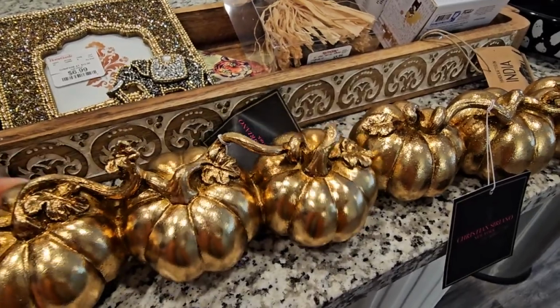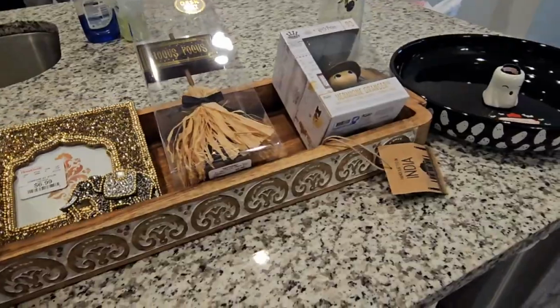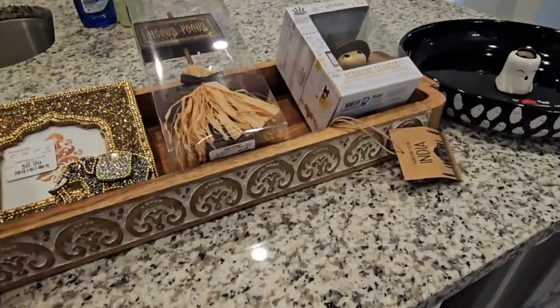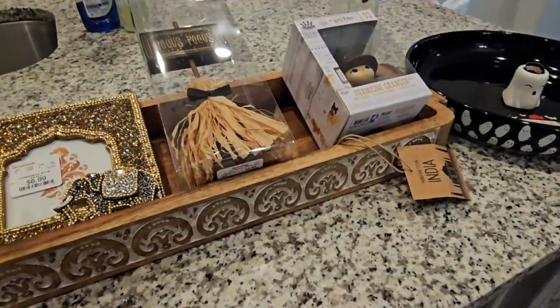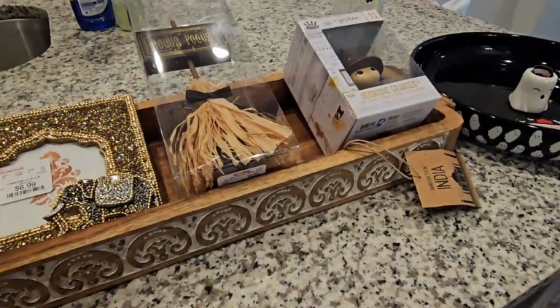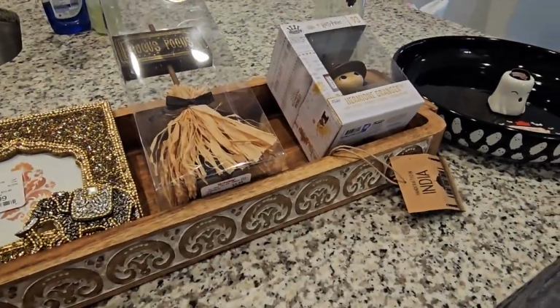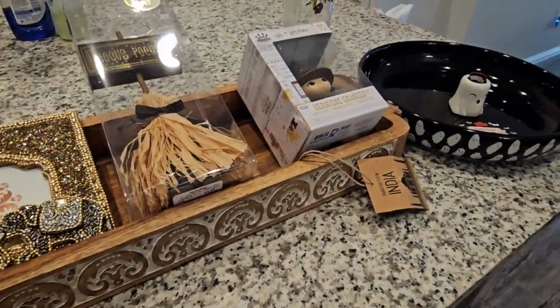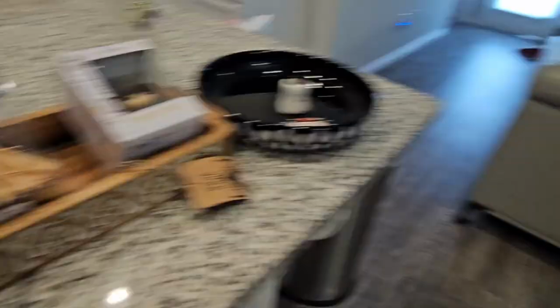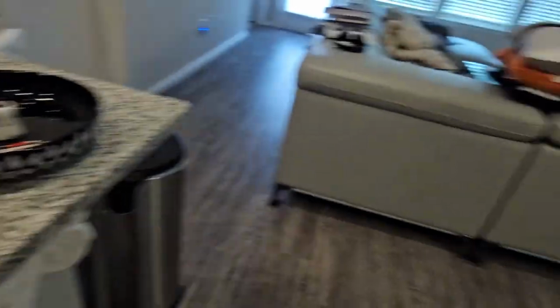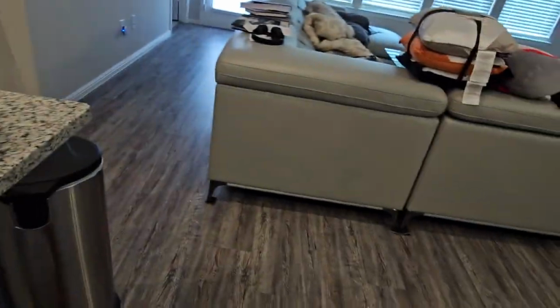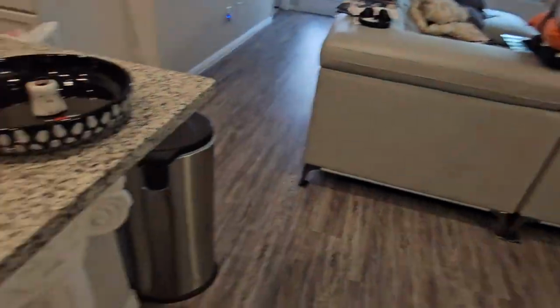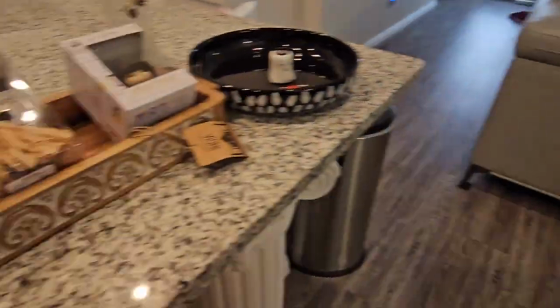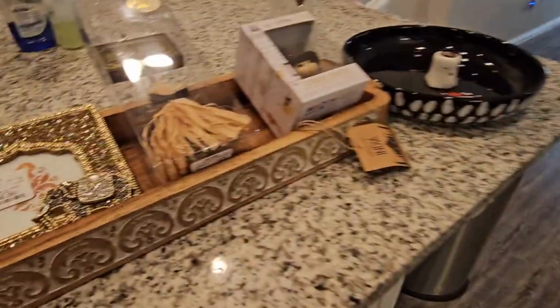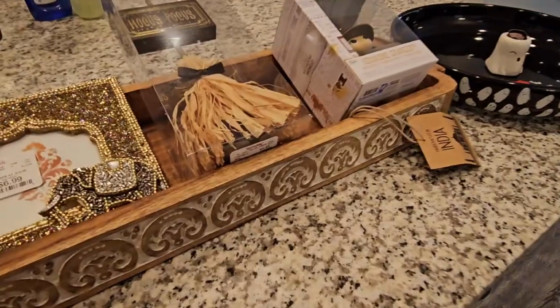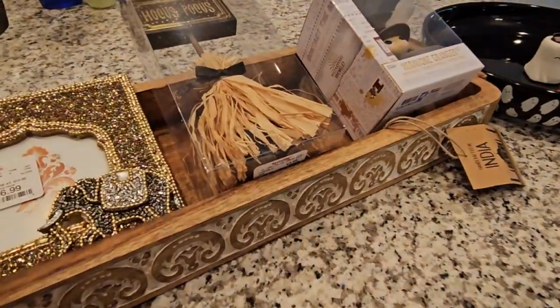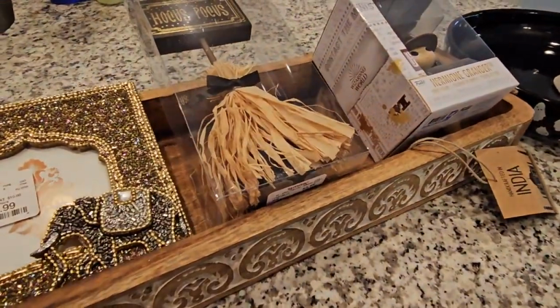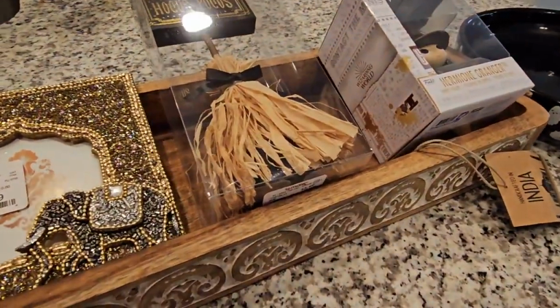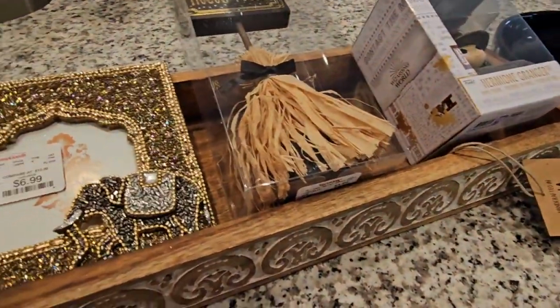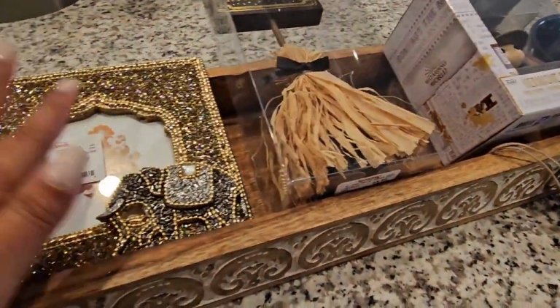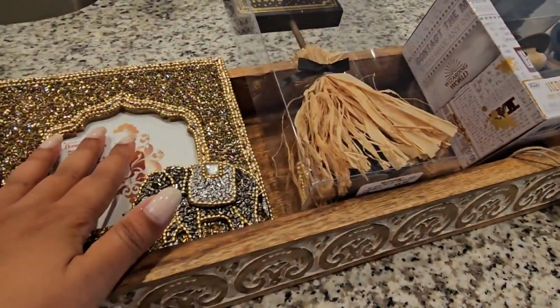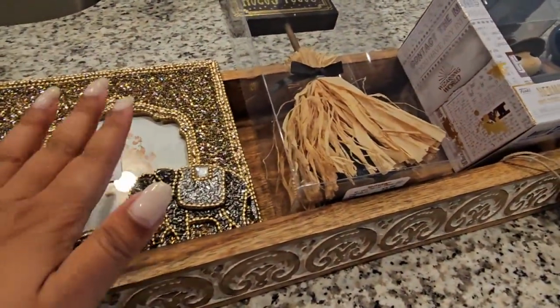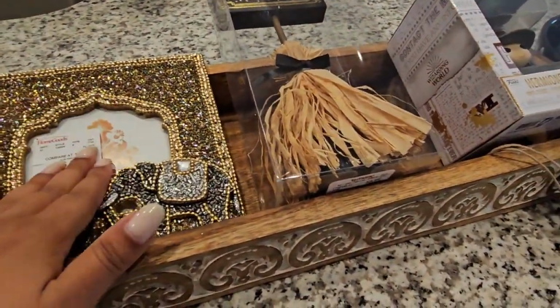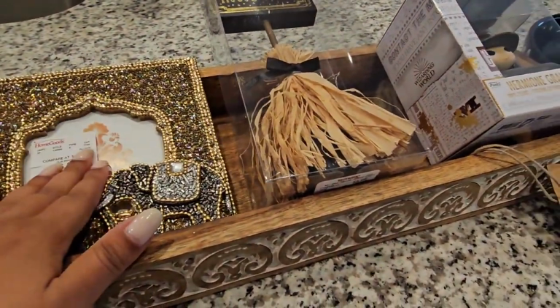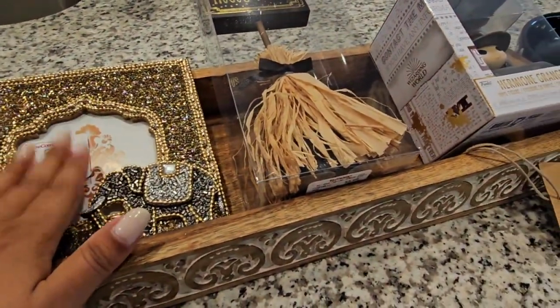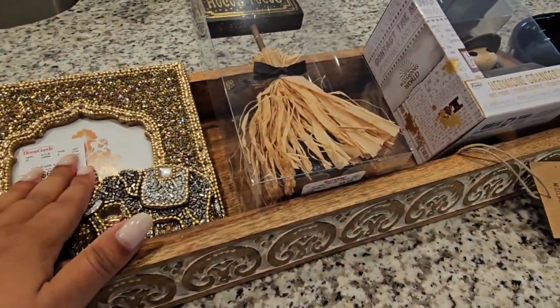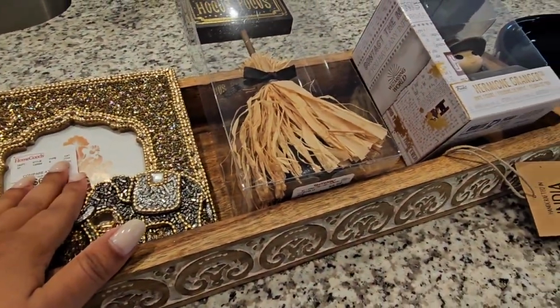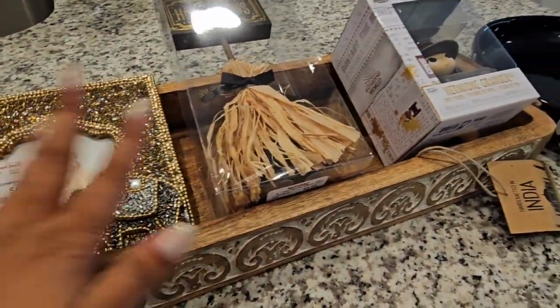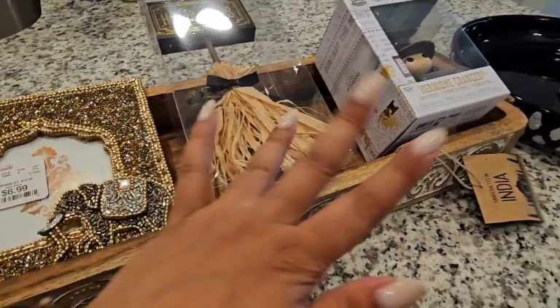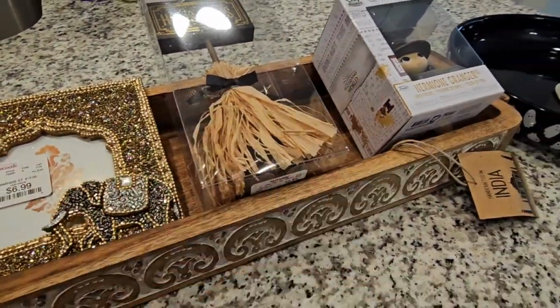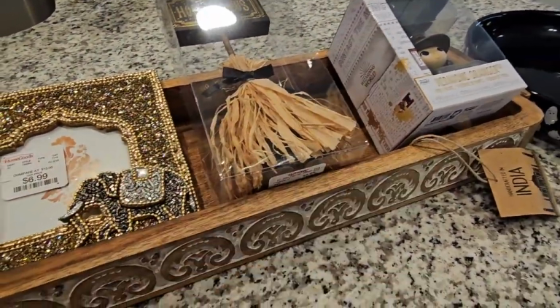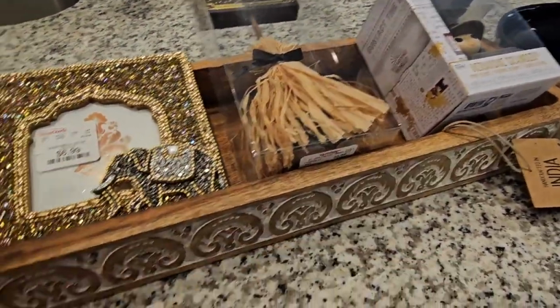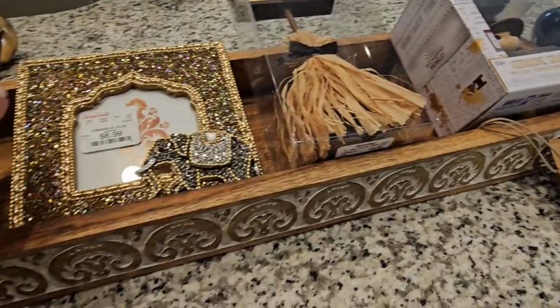I know I said spooky haul and I do have some spooky stuff to show you guys as well, so let me show you the non-spooky stuff first and then we'll move on to the goodies.